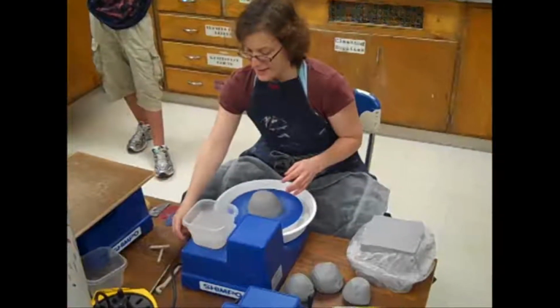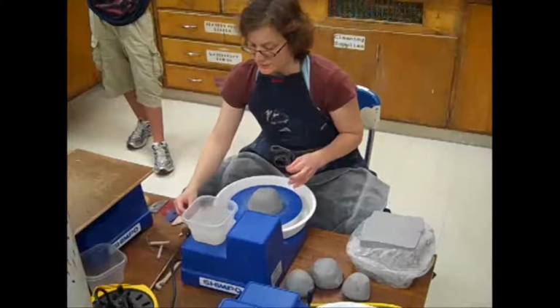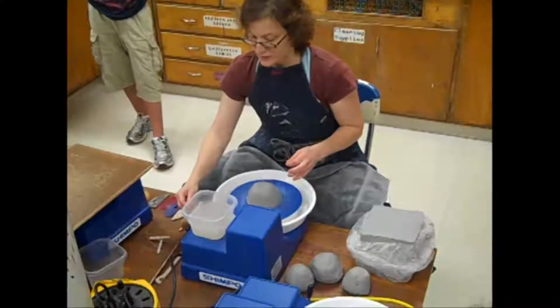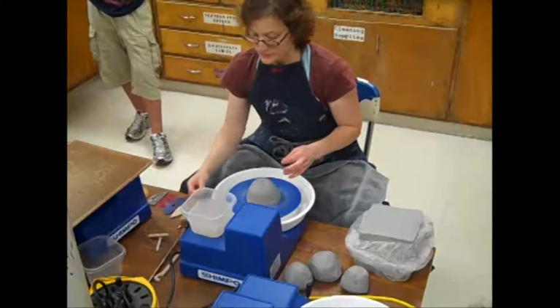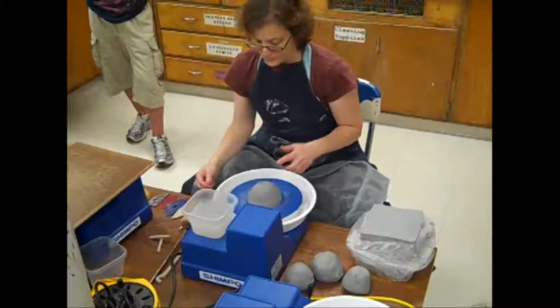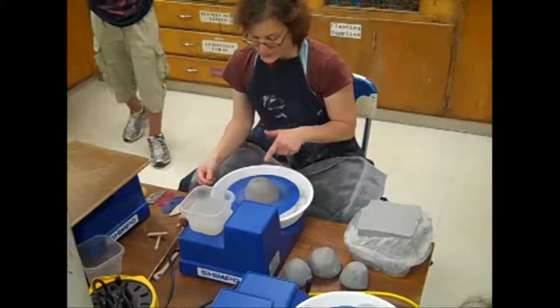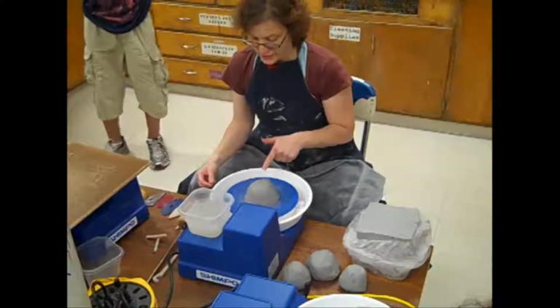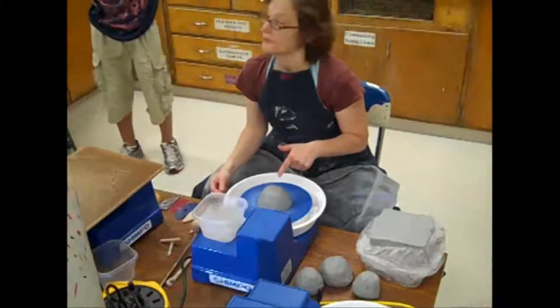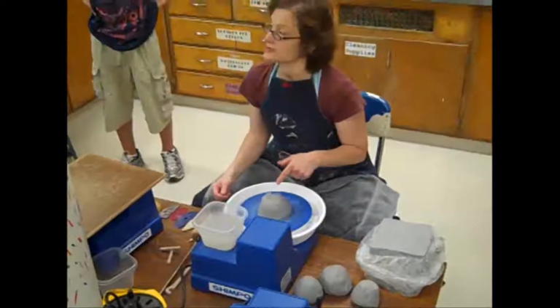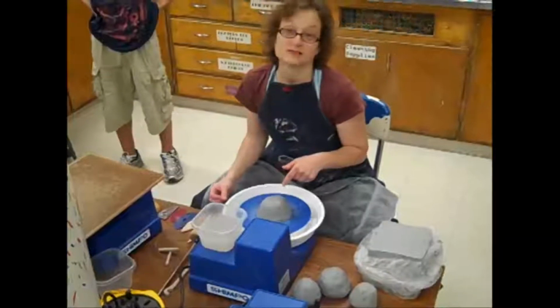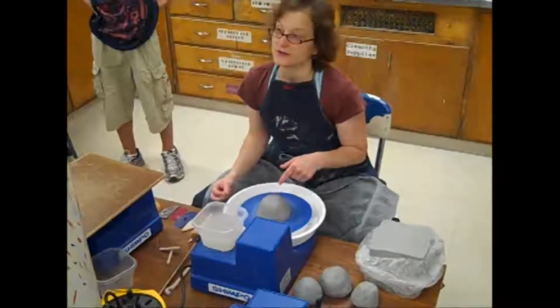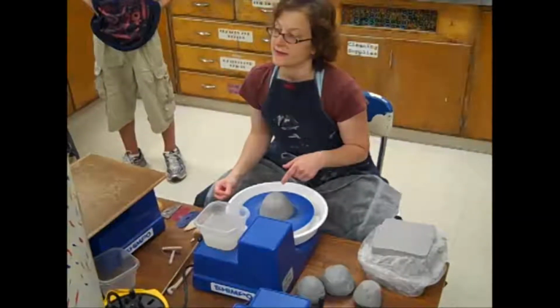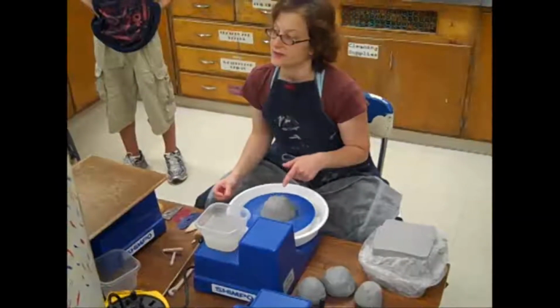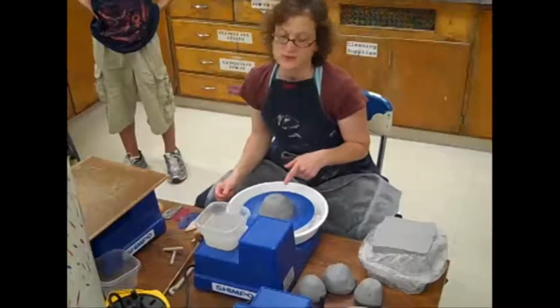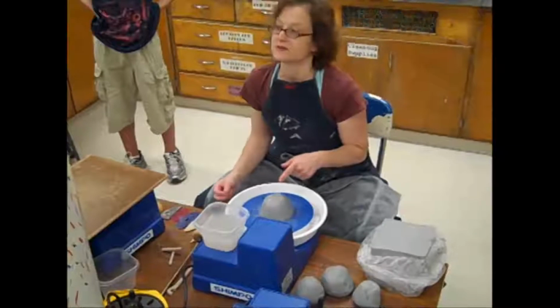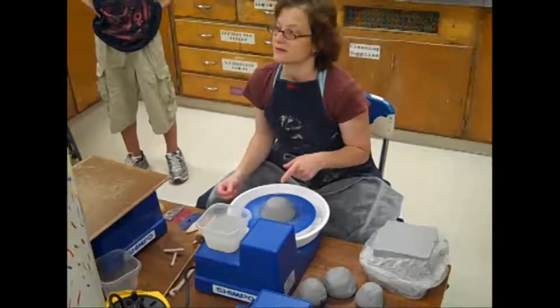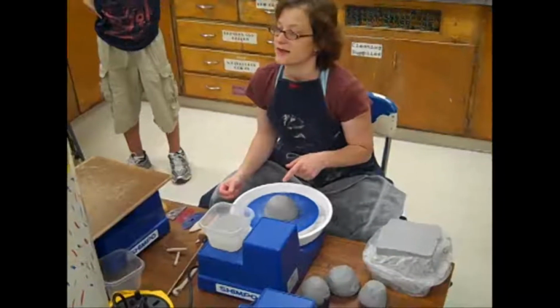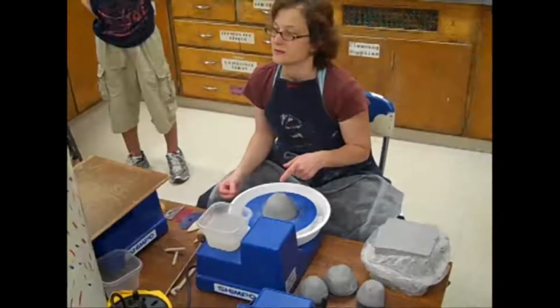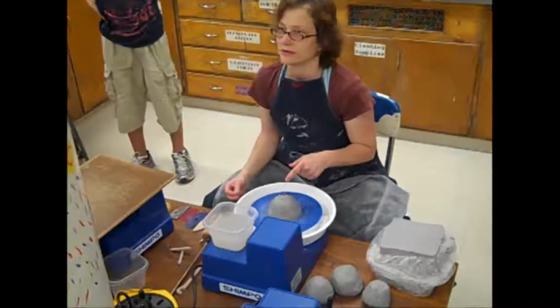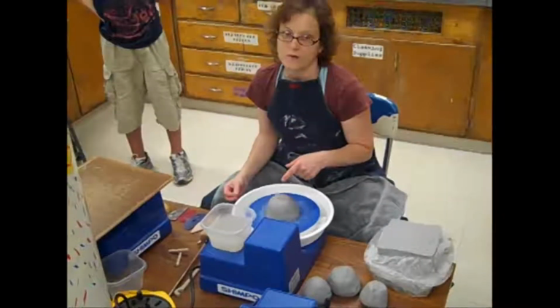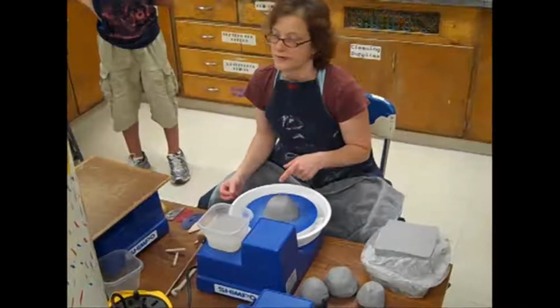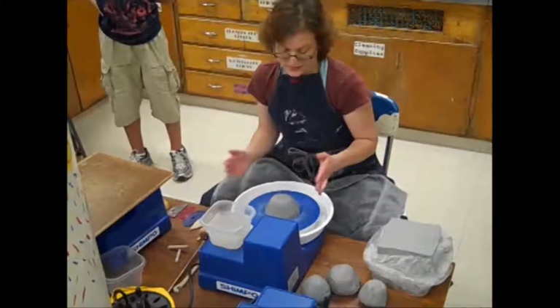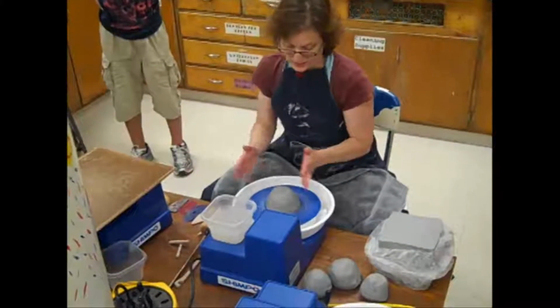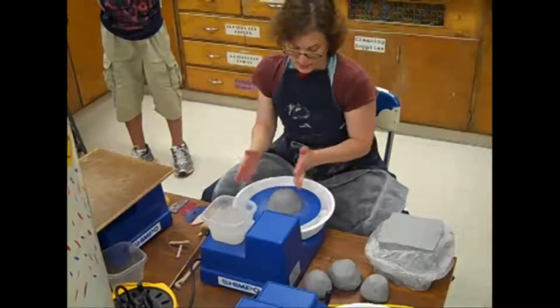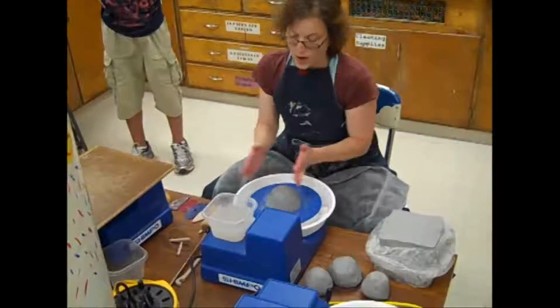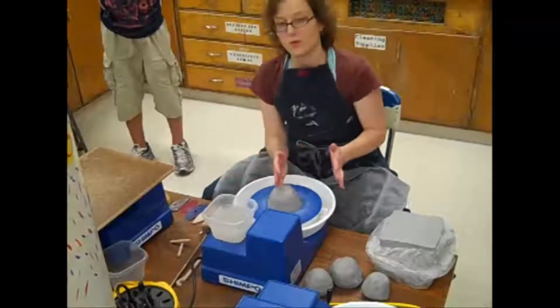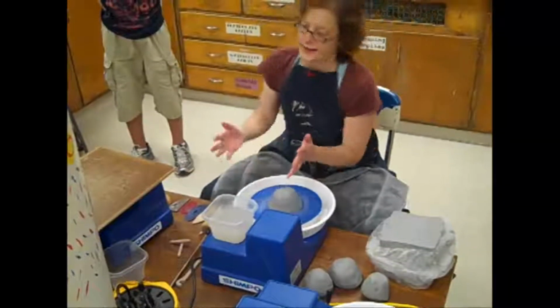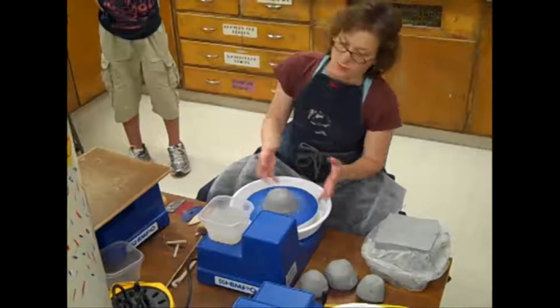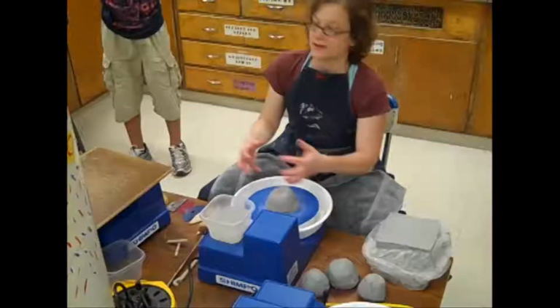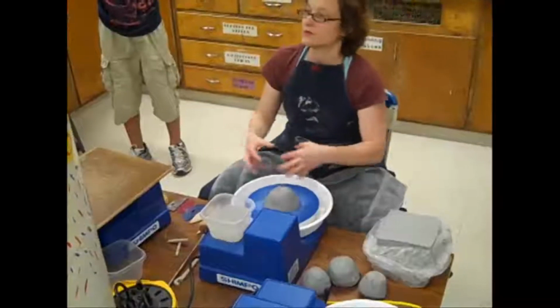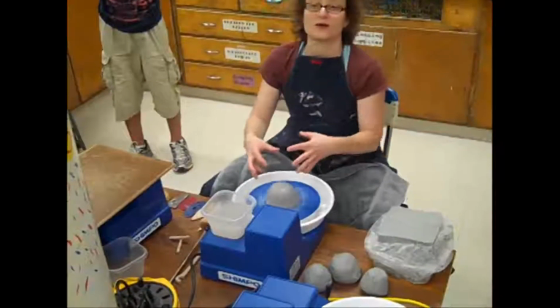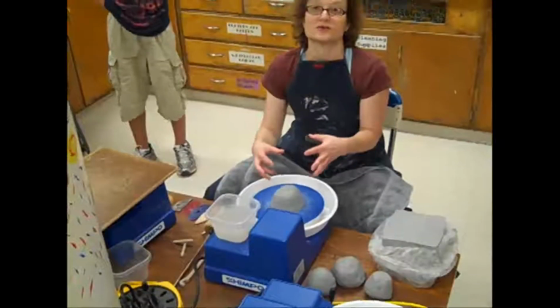The most important skill you're going to learn first is called centering the clay. And it's one of those skills like learning a bicycle. You're going, how on earth am I going to get this thing to not wobble while my hands are wet, while it's moving, and while it's squishy.